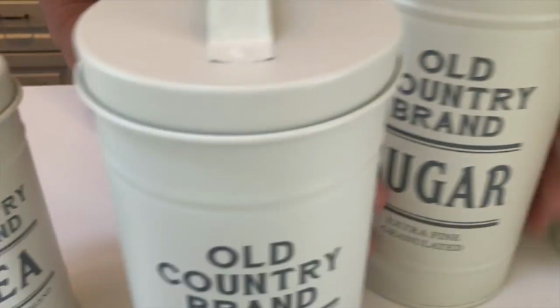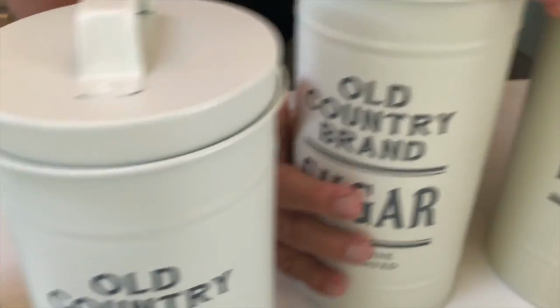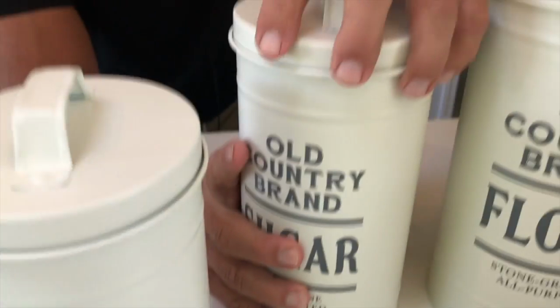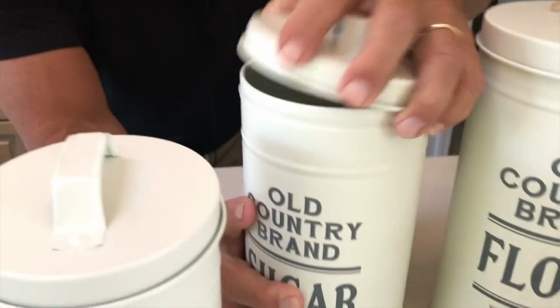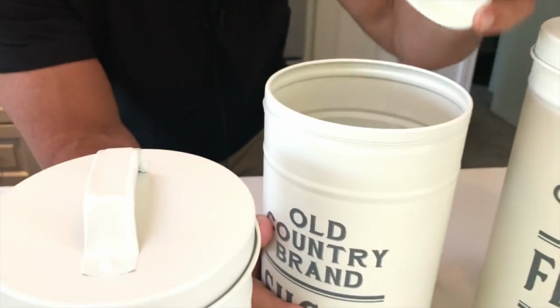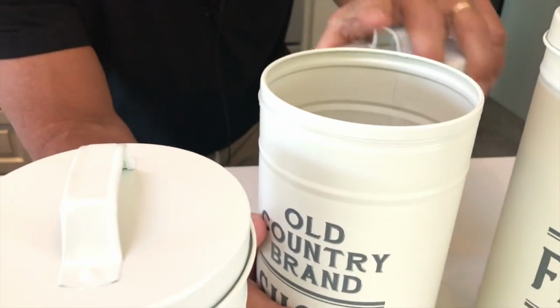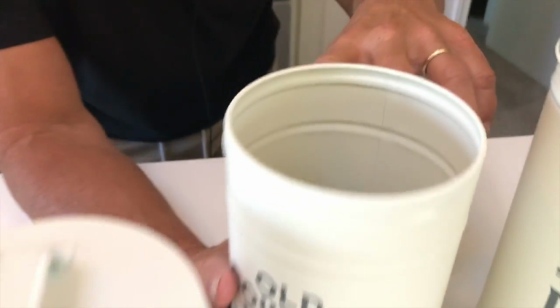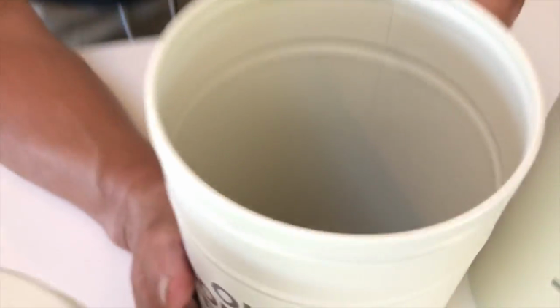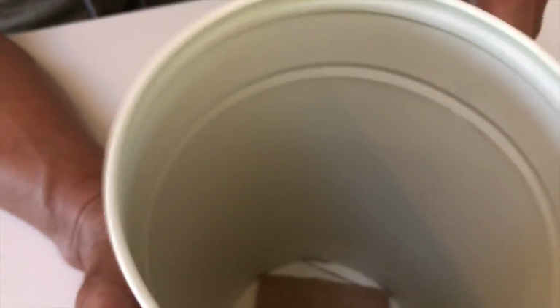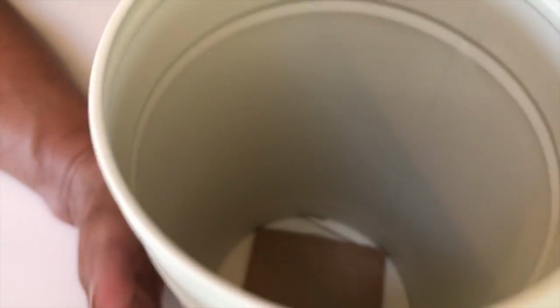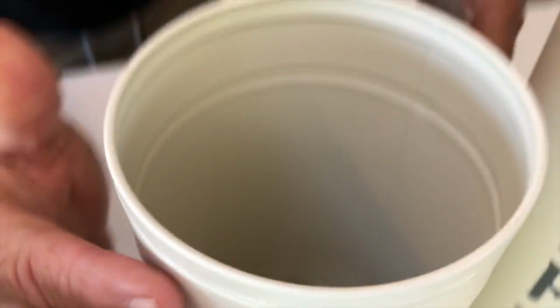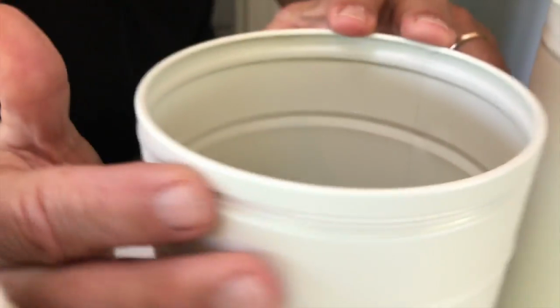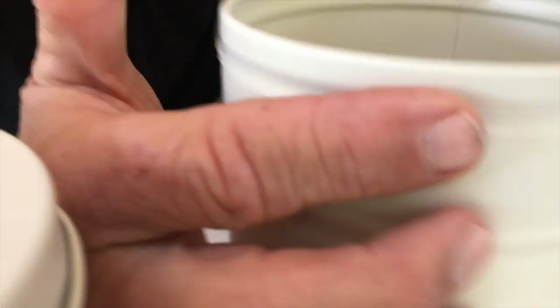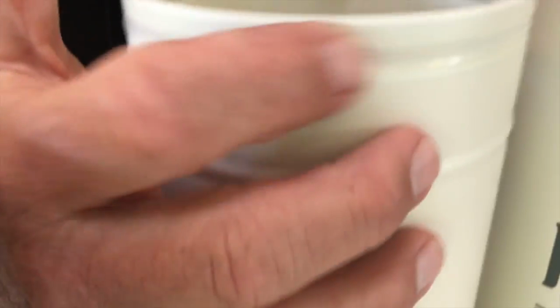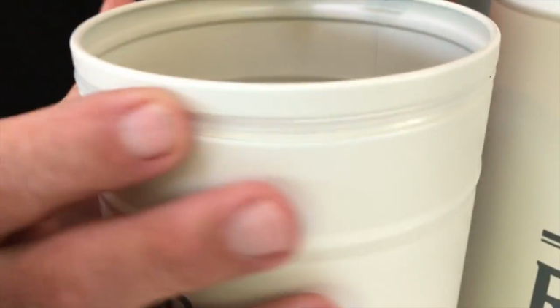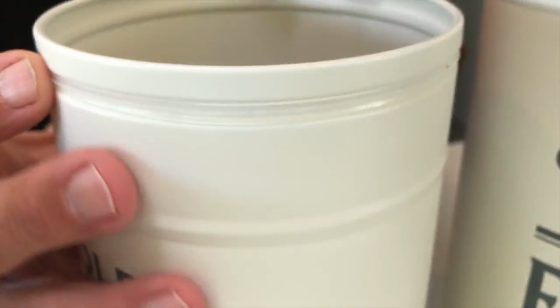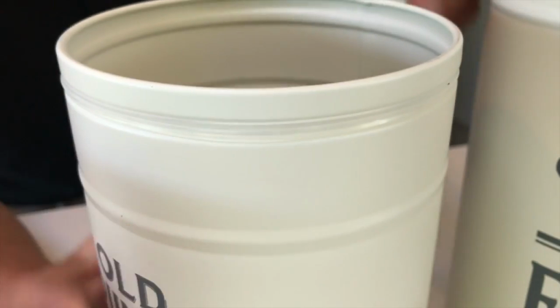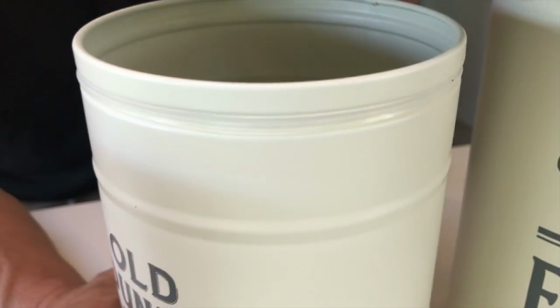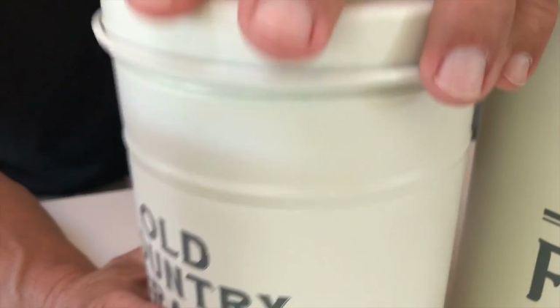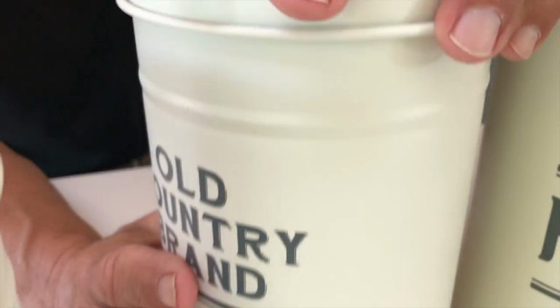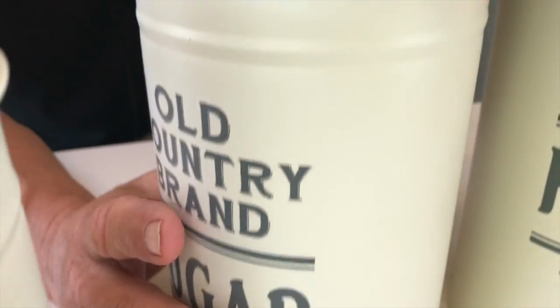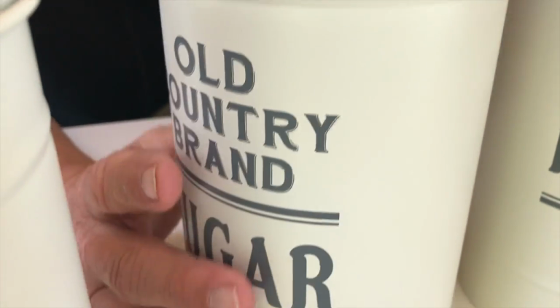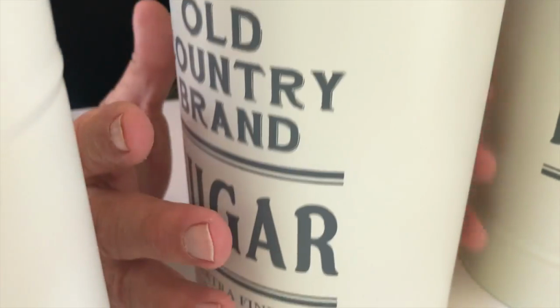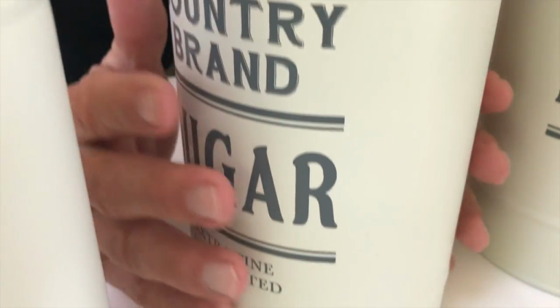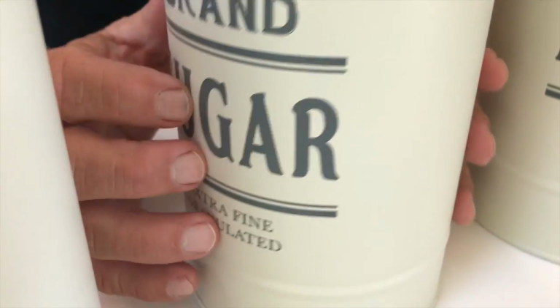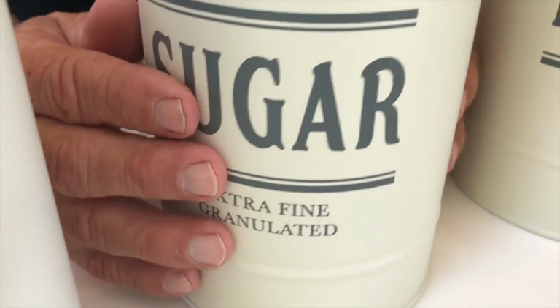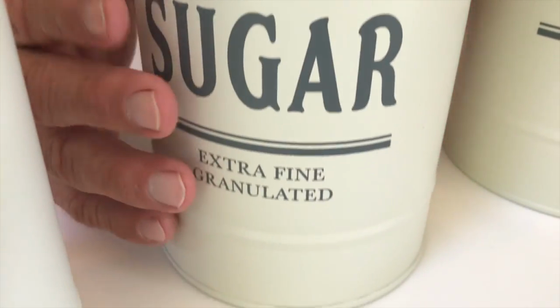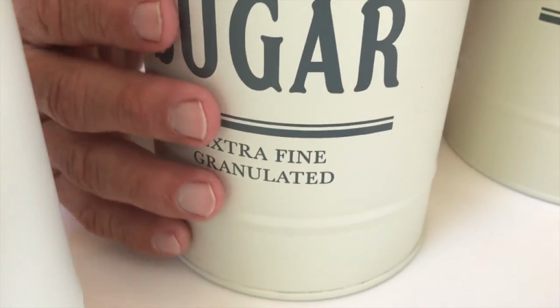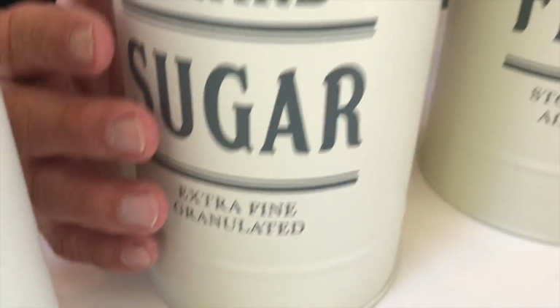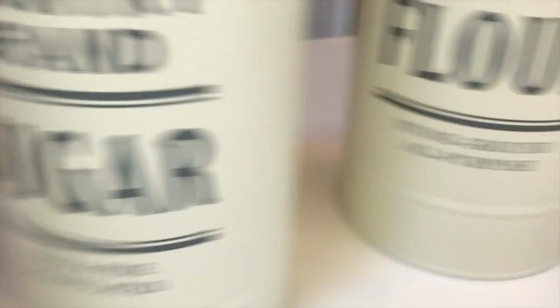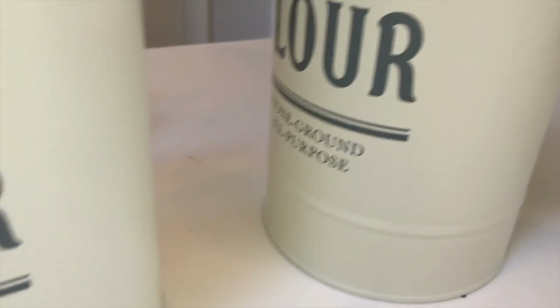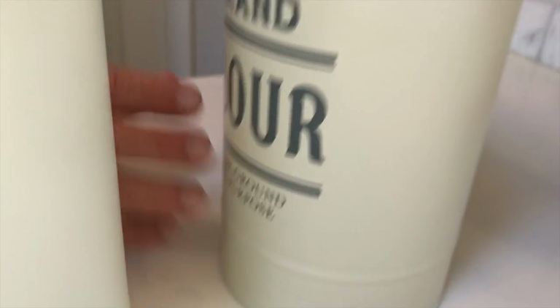And they actually have a pretty decent seal to them. There's kind of a rubber lip to them, which is kind of nice. When they go down, they actually give a little more of an airtight seal to it, which is kind of cool.